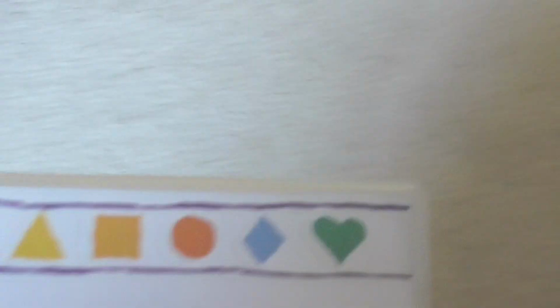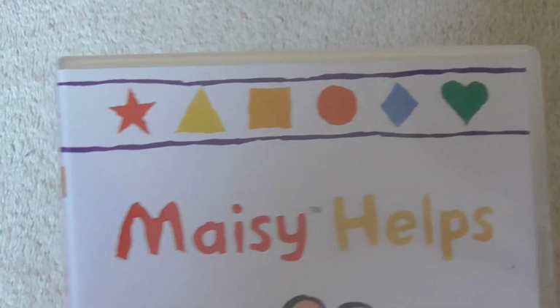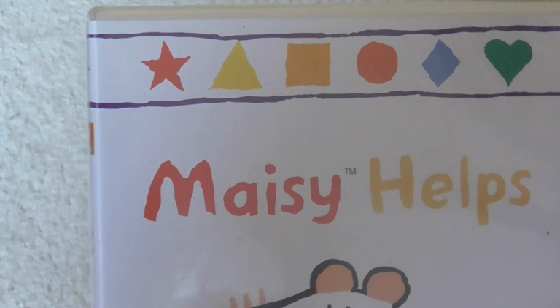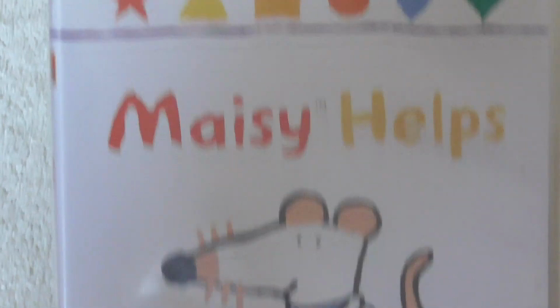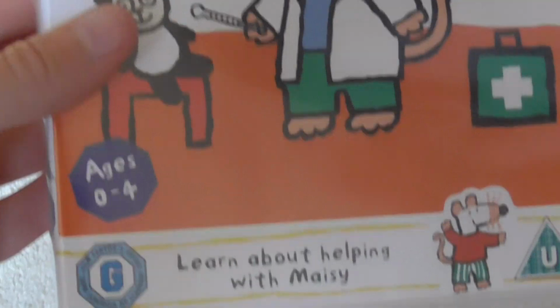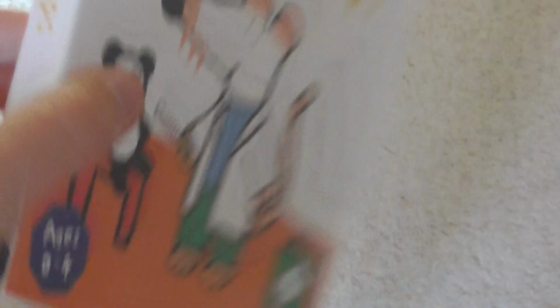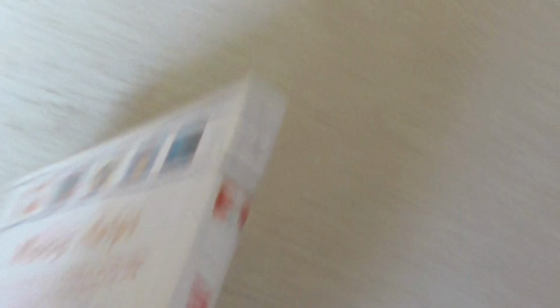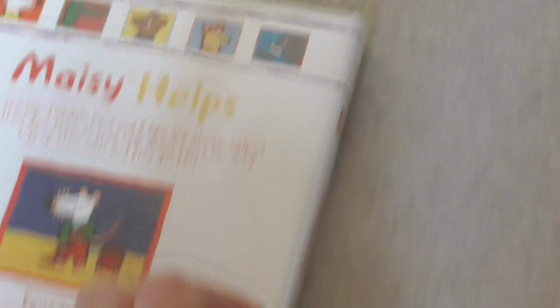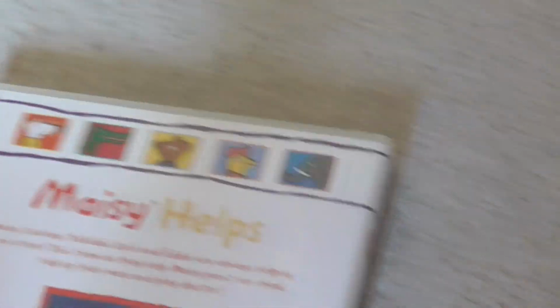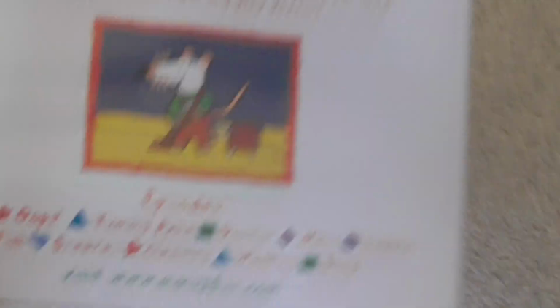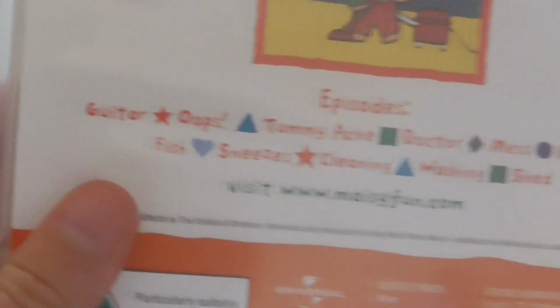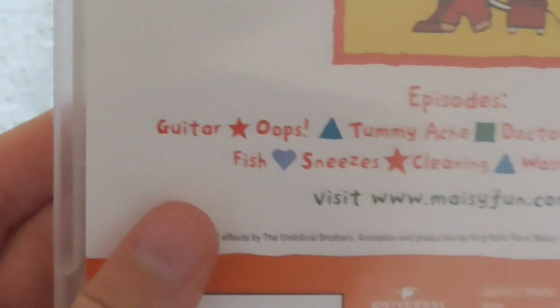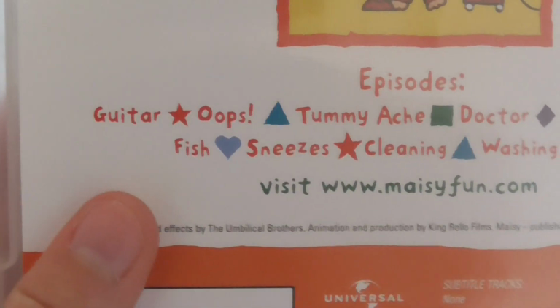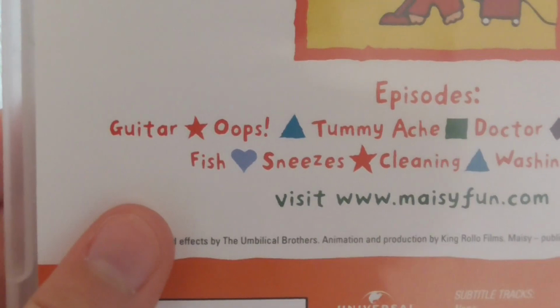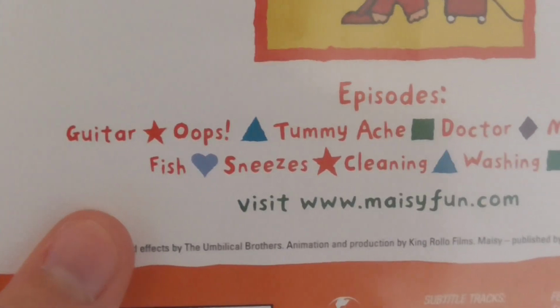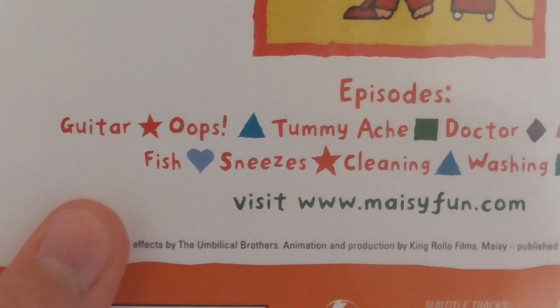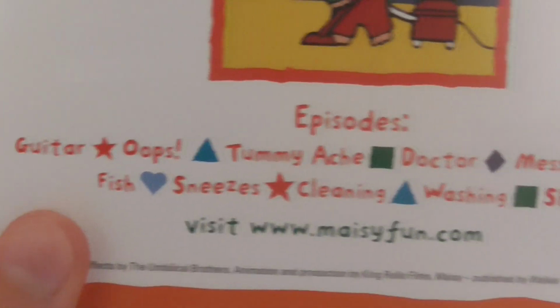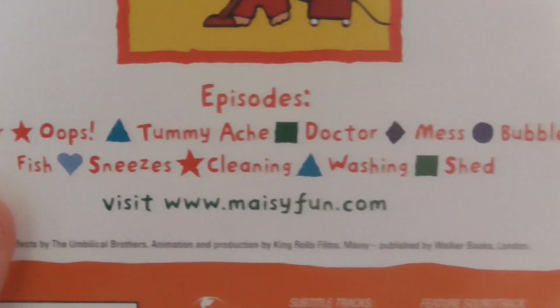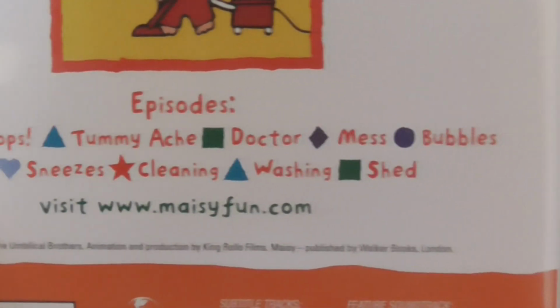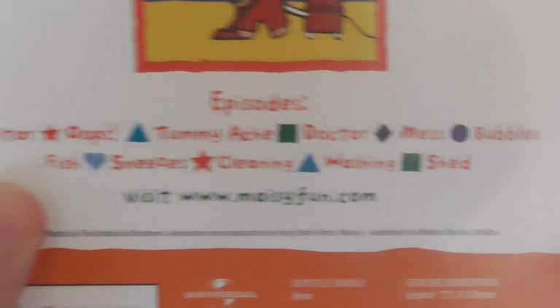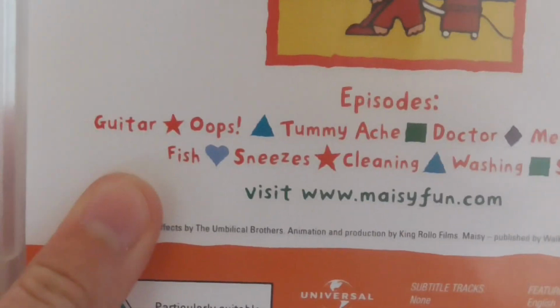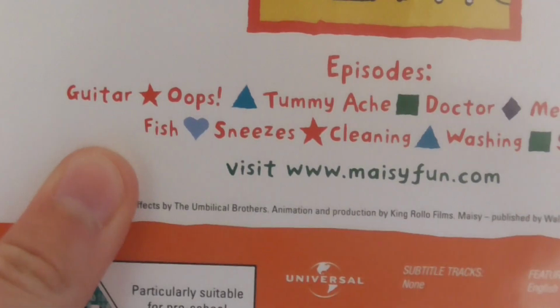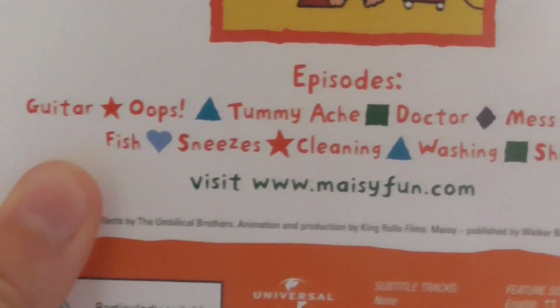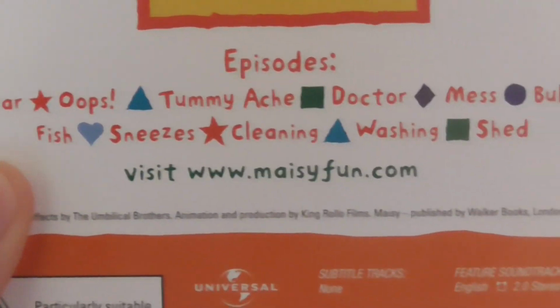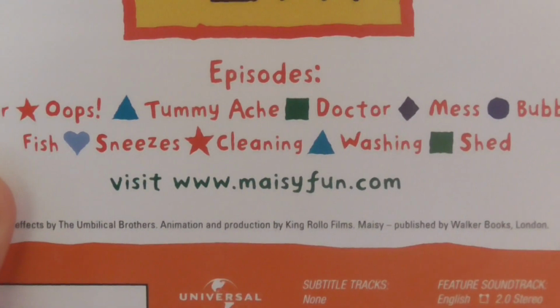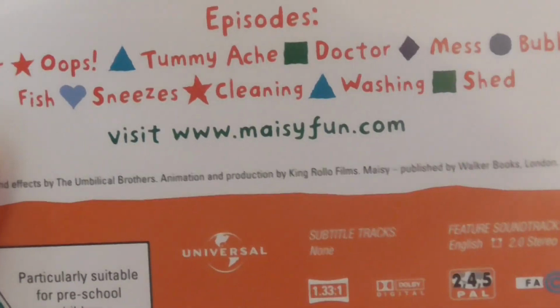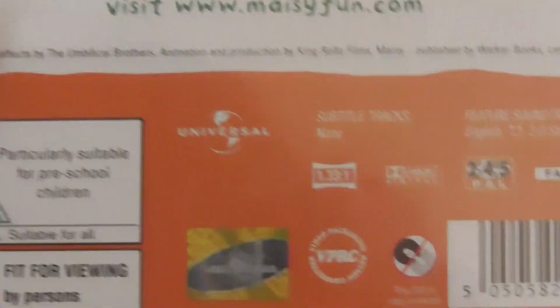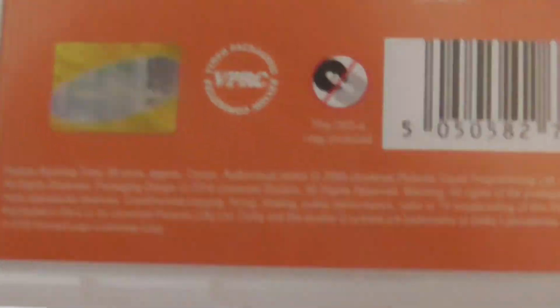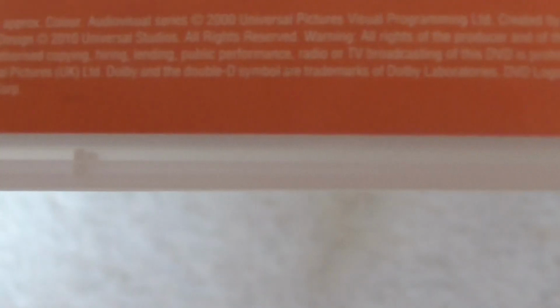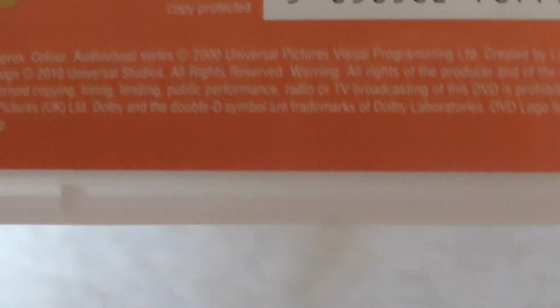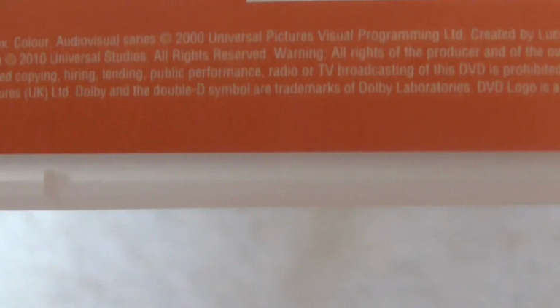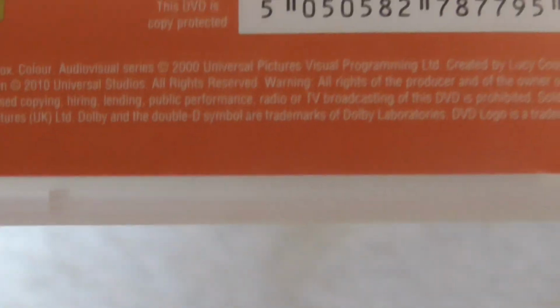The next one is called Maisie Helps. This includes the episodes of Guitar, Oops, Tummyache, Doctor, Mess, Bubbles, Fish, Sneezes, Cleaning, Washing and Shed. And the running time is 58 minutes.